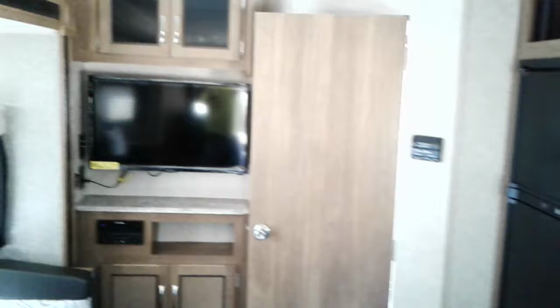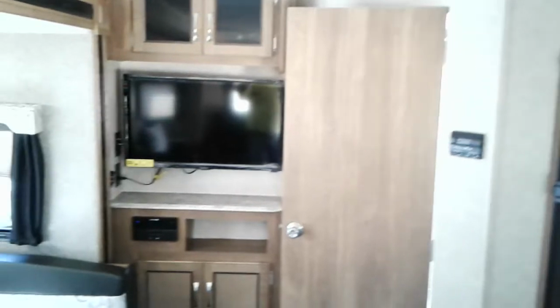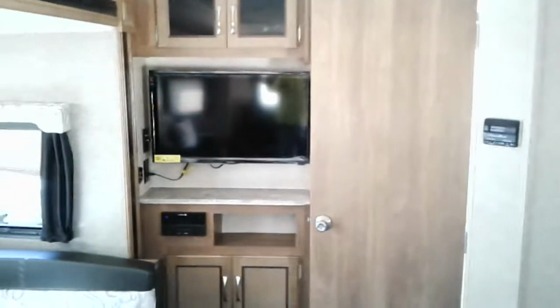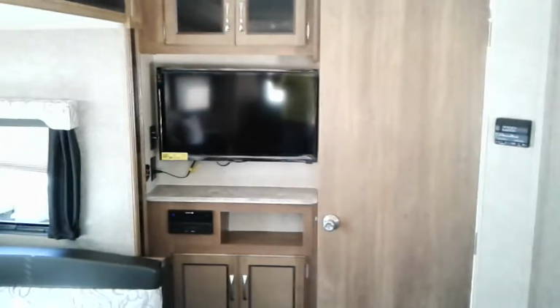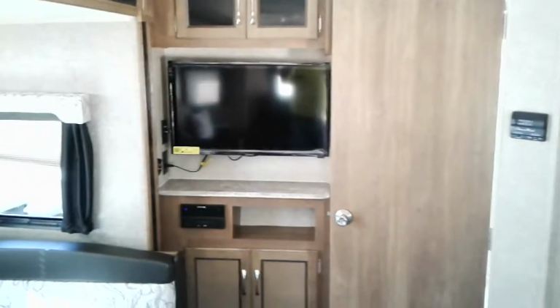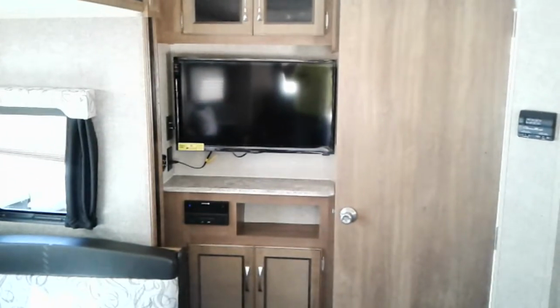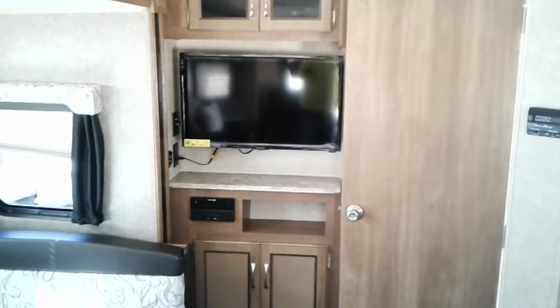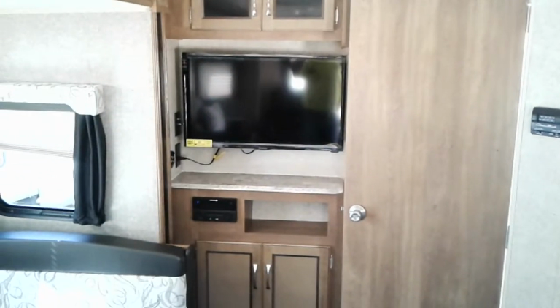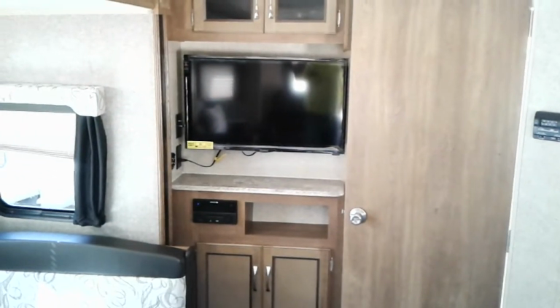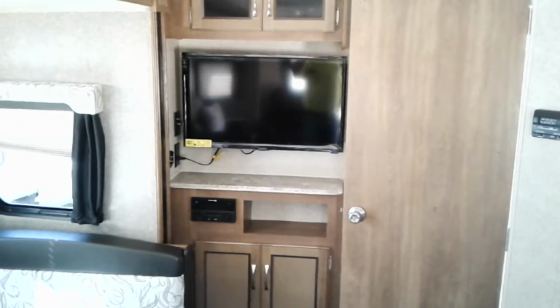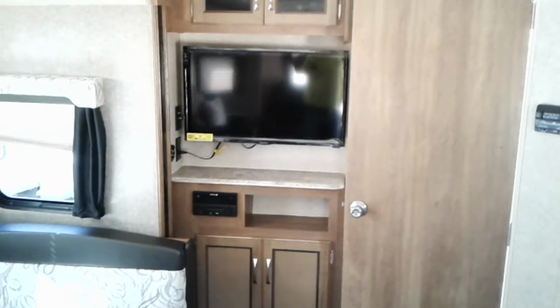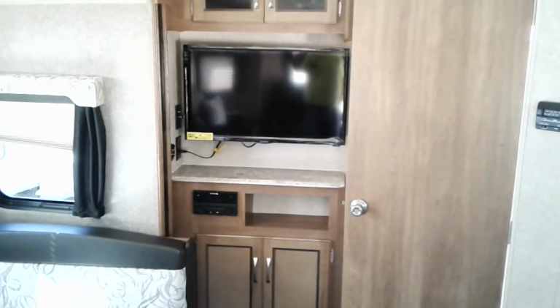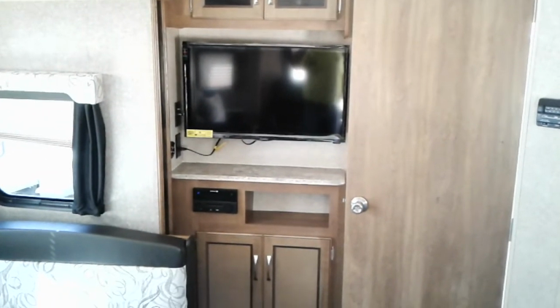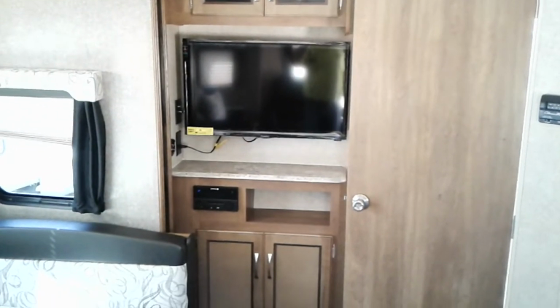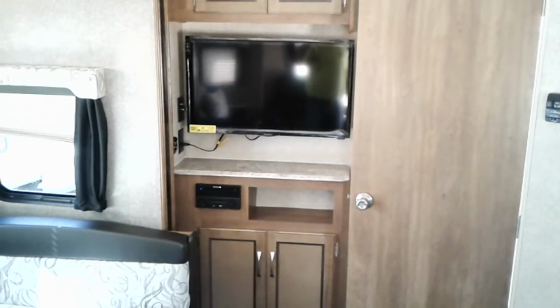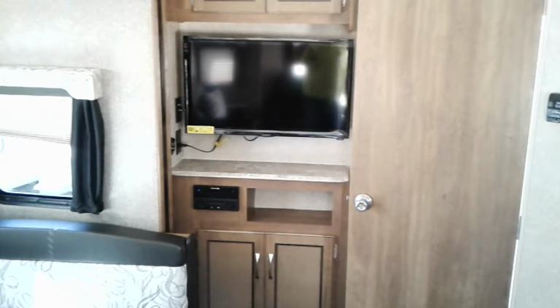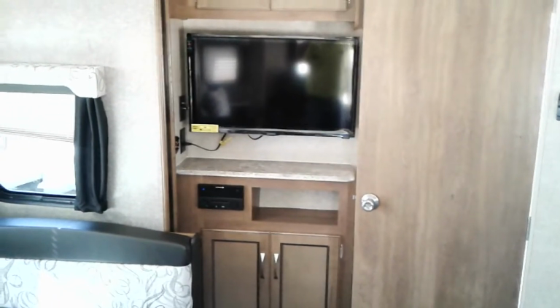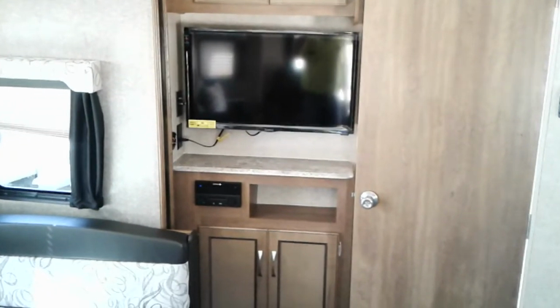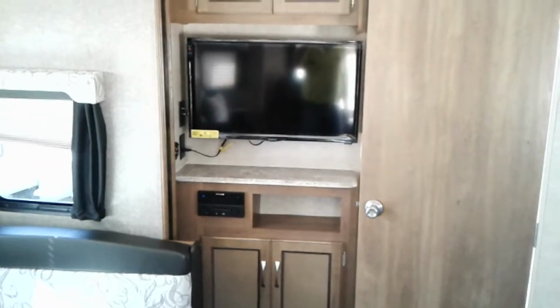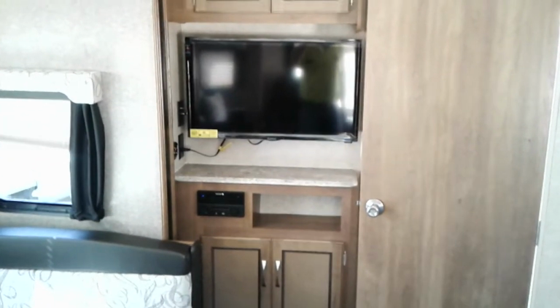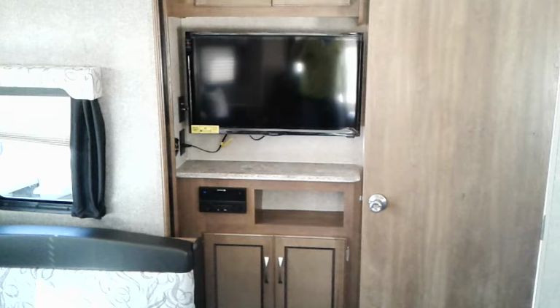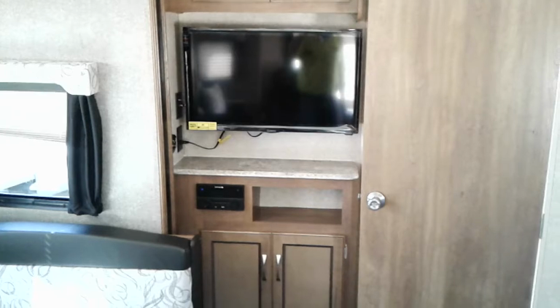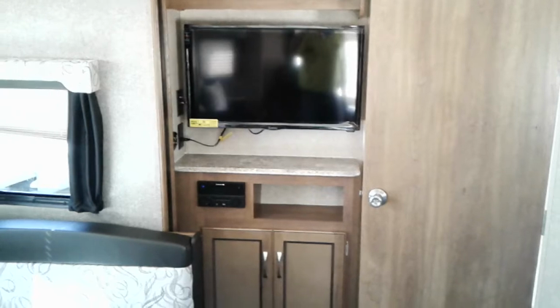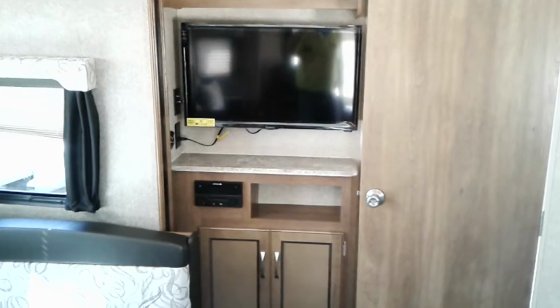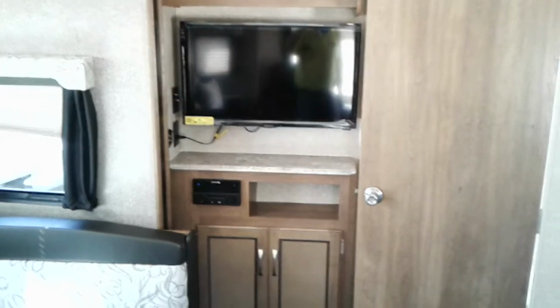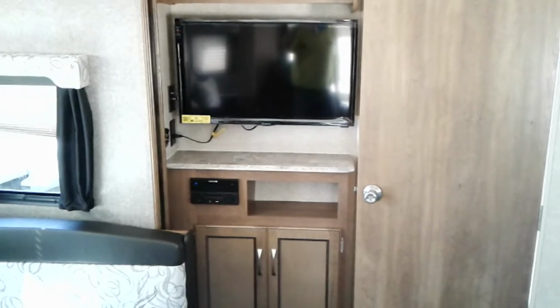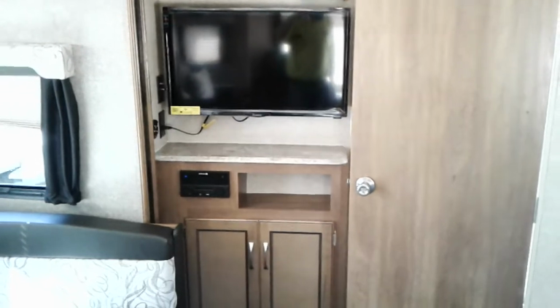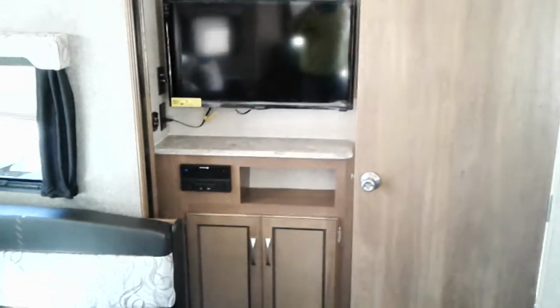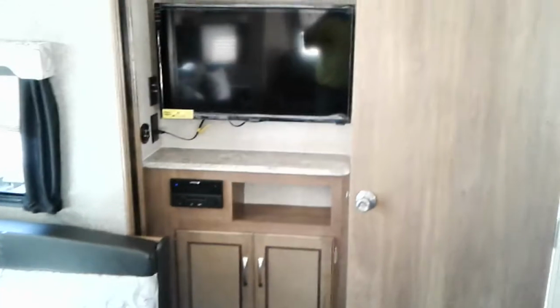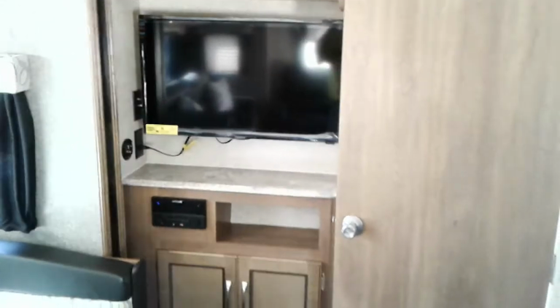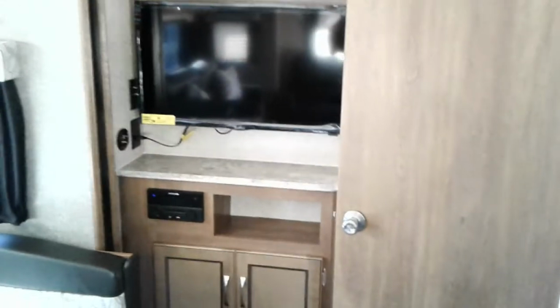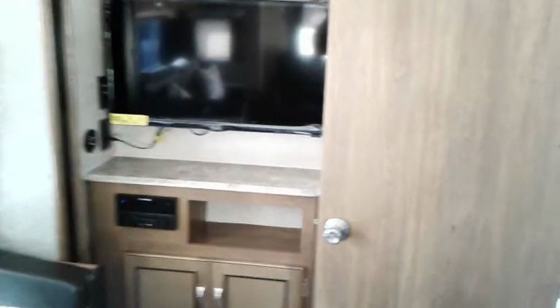32-inch flat-screen TV, and also an AM/FM/CD/DVD player with Bluetooth.